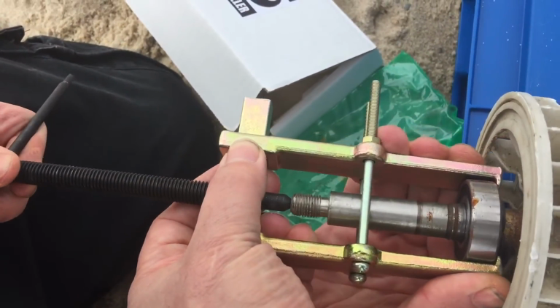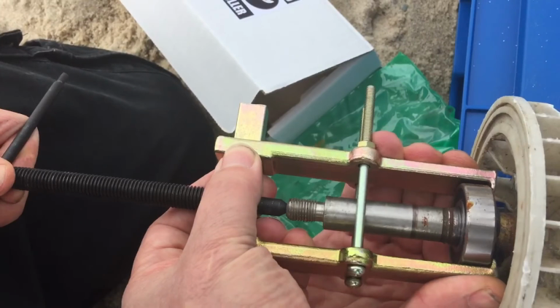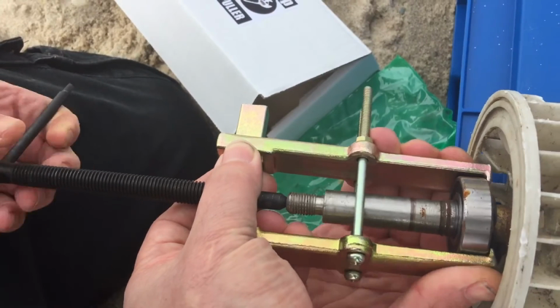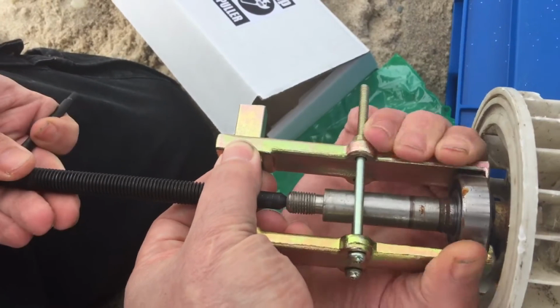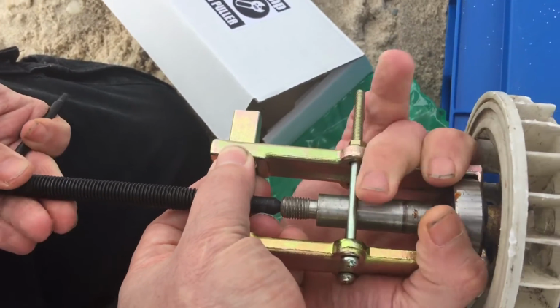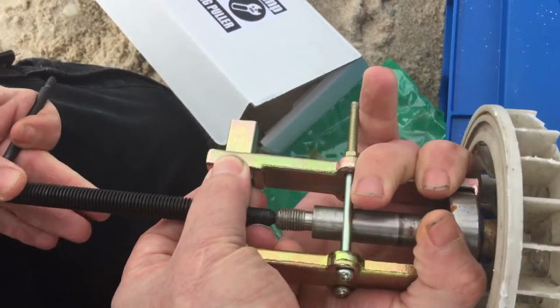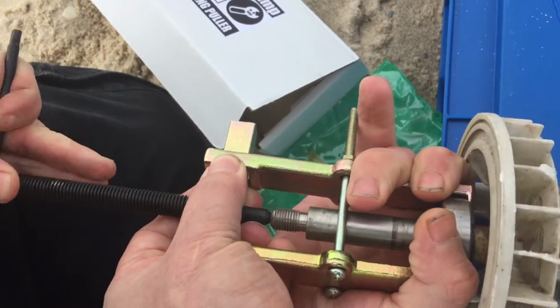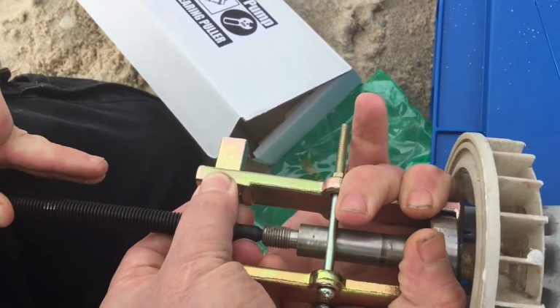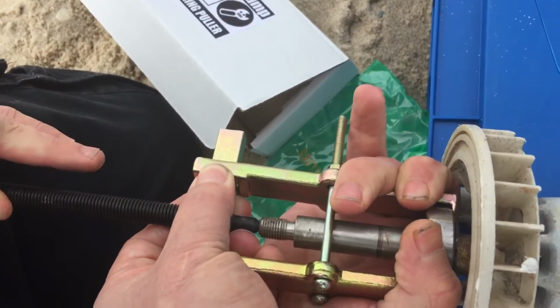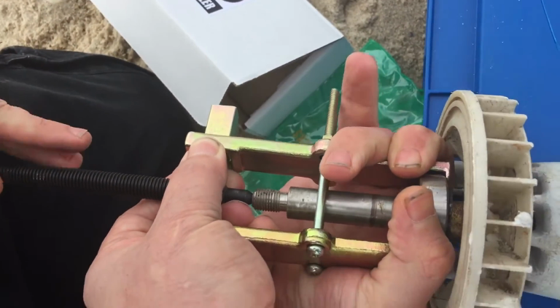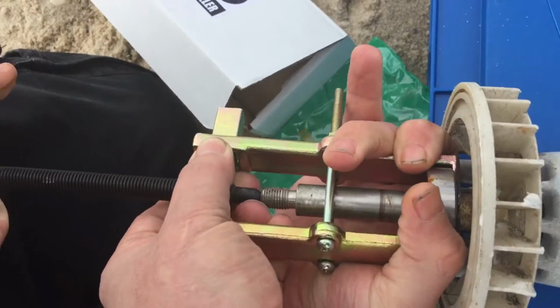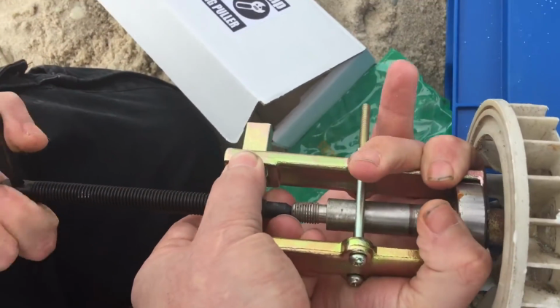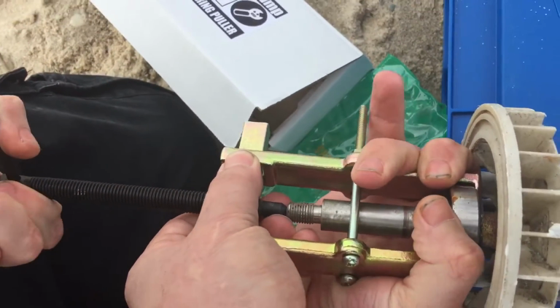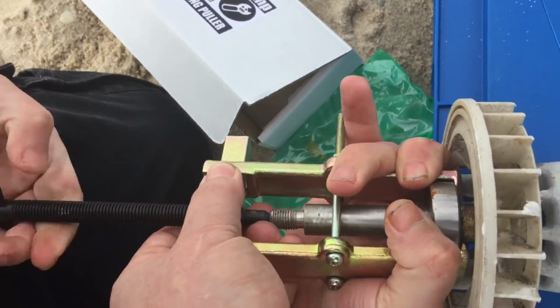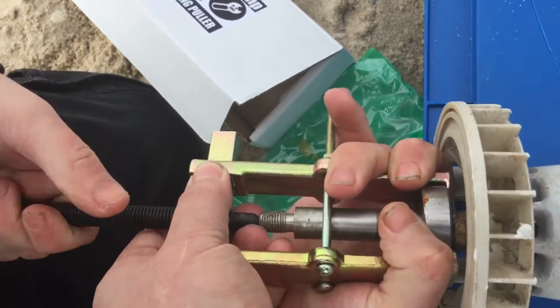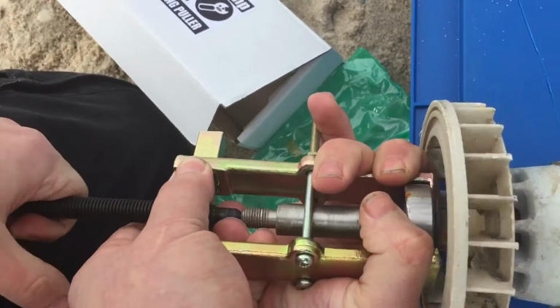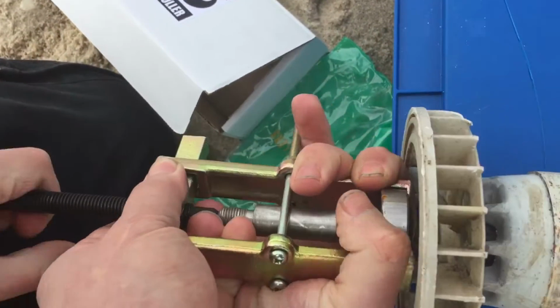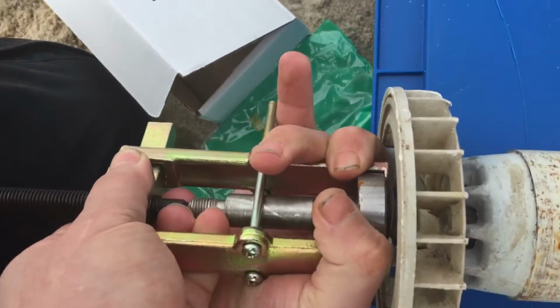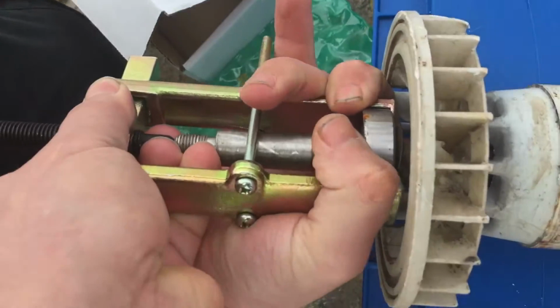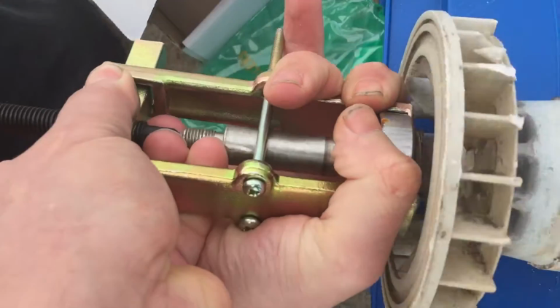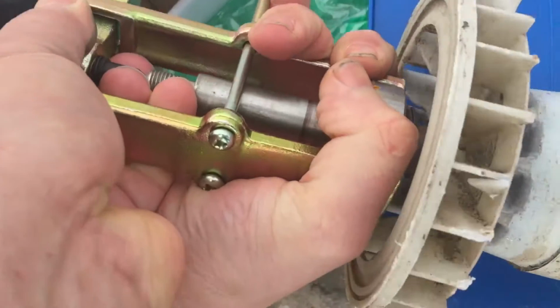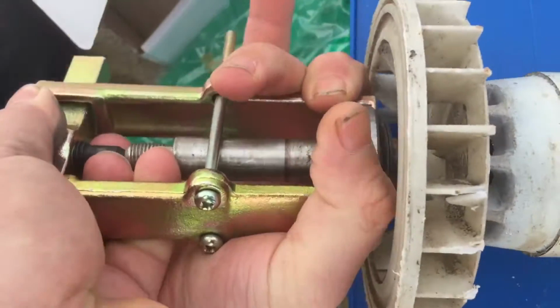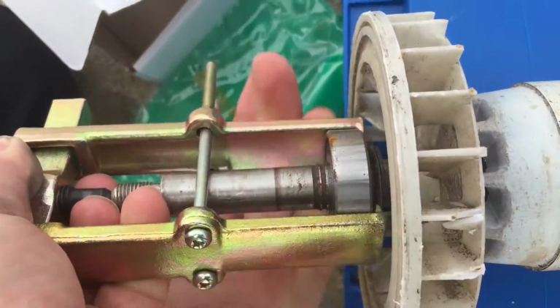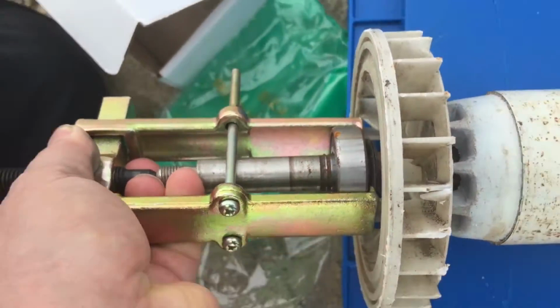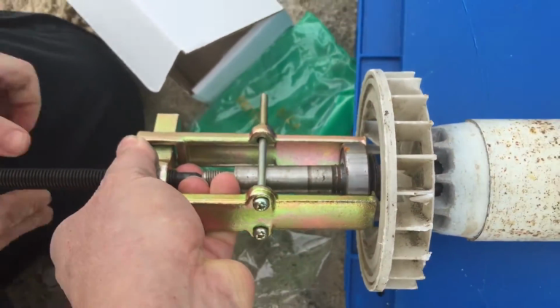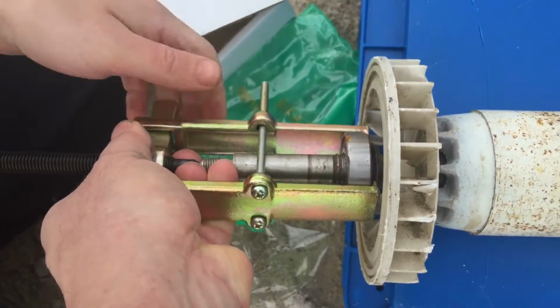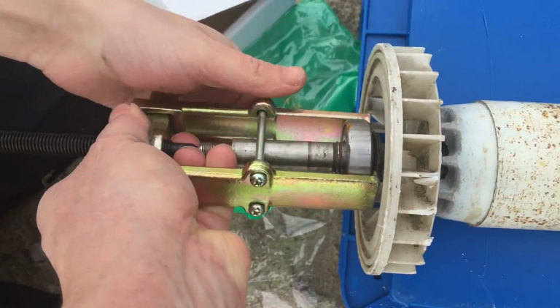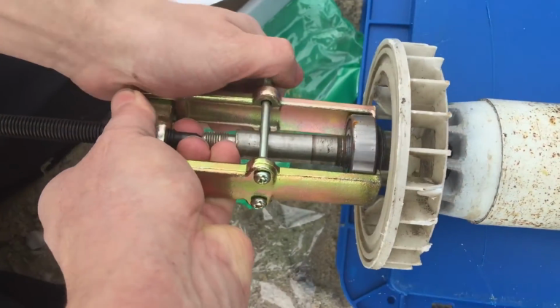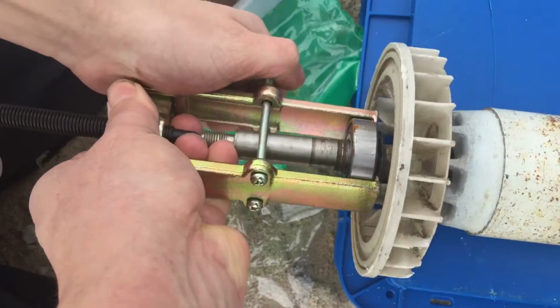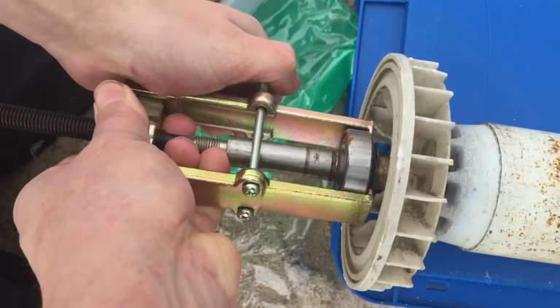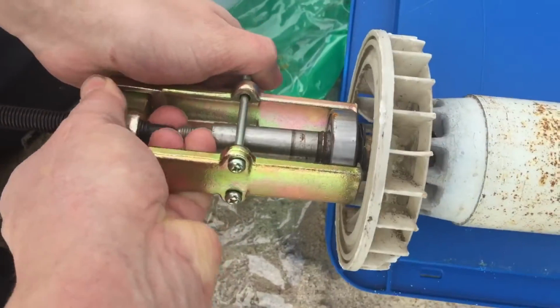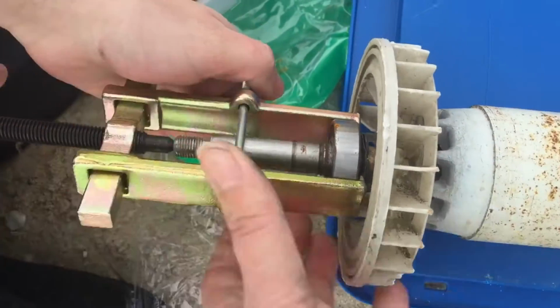Then give it a pull. Now what you're going to do is you're going to turn there — and you're going to see what we'll show you in this video. The bearing is going to start coming off.